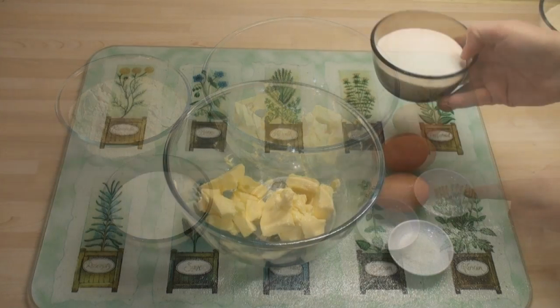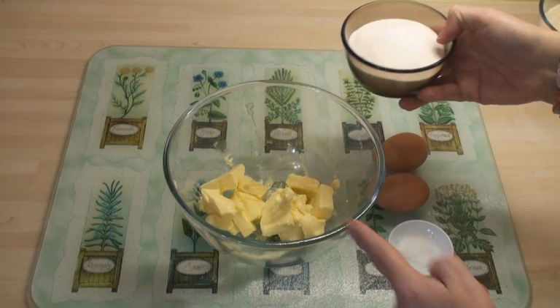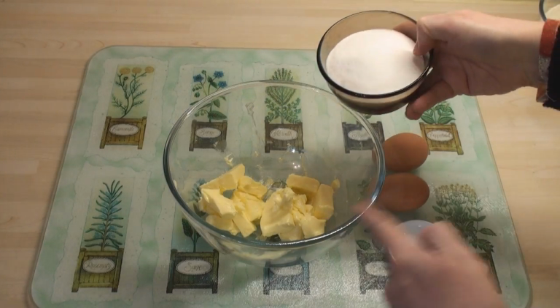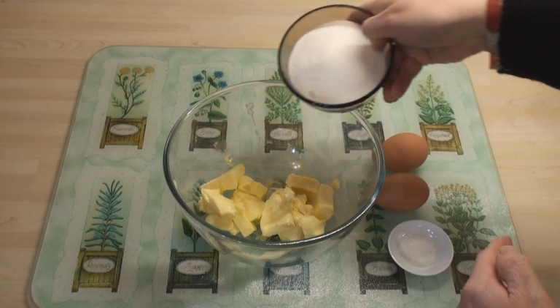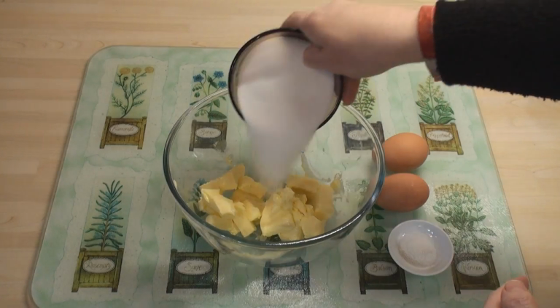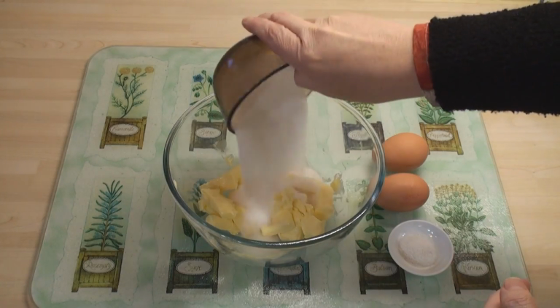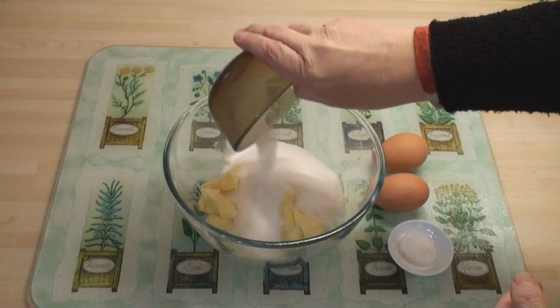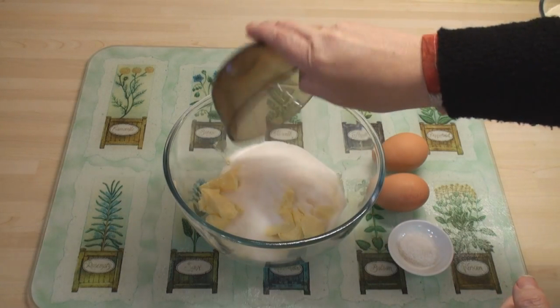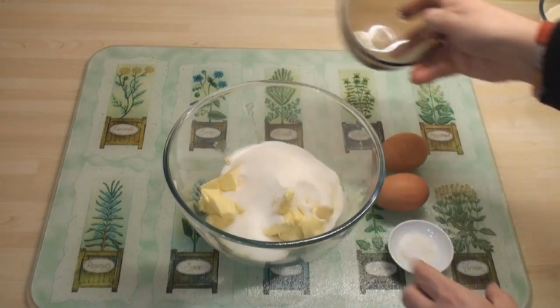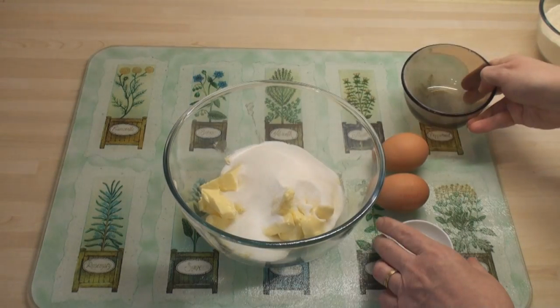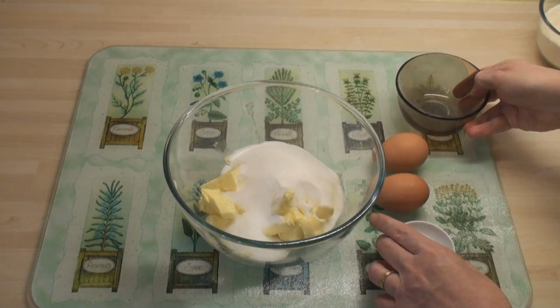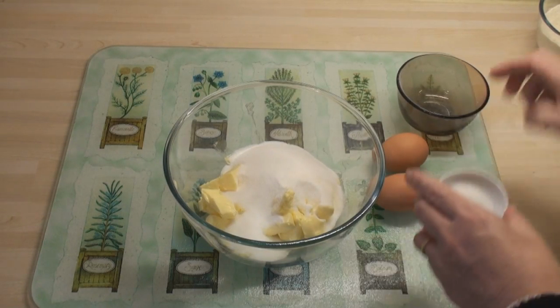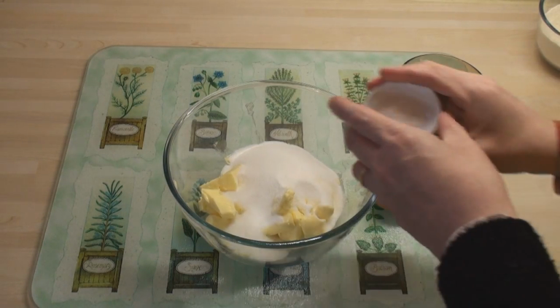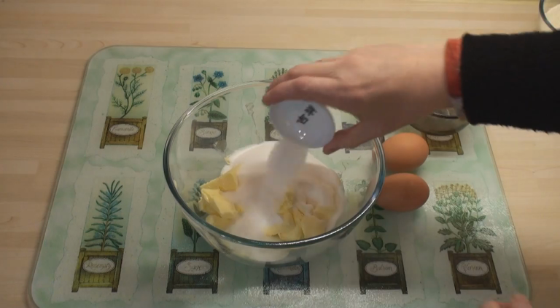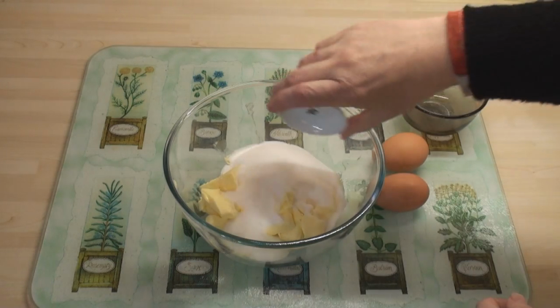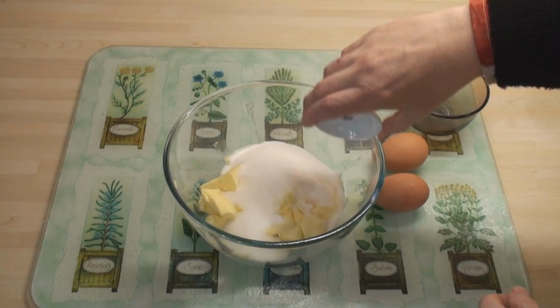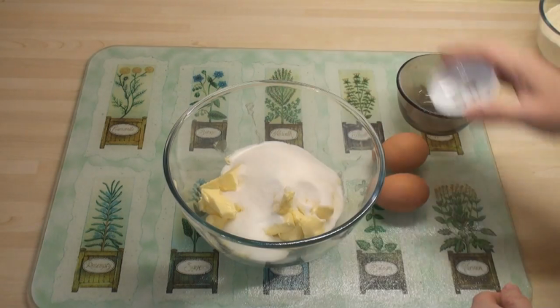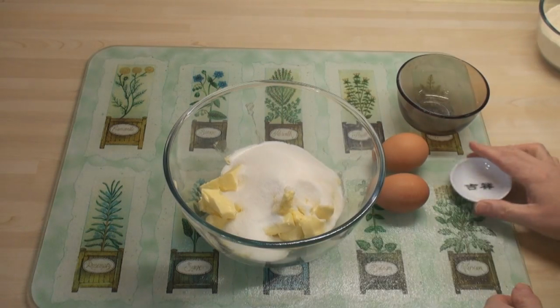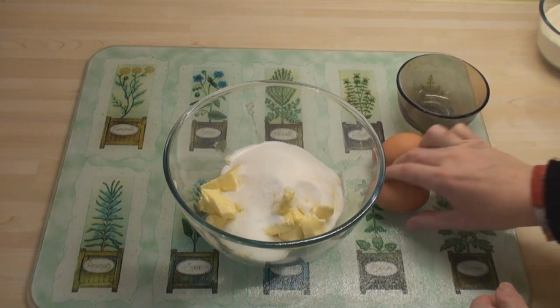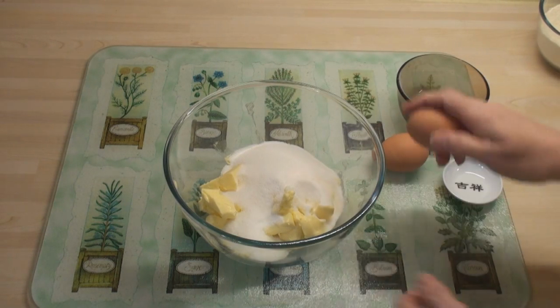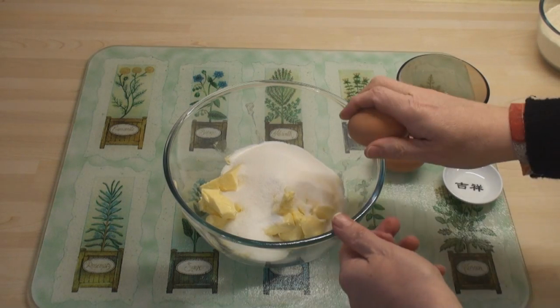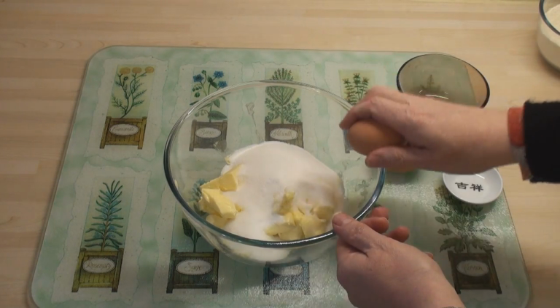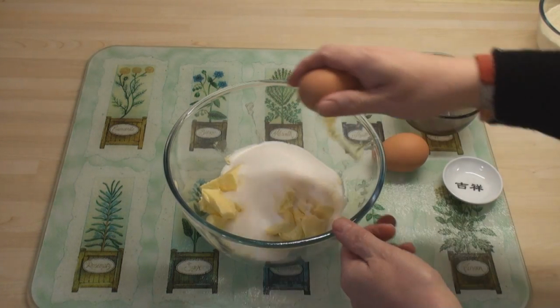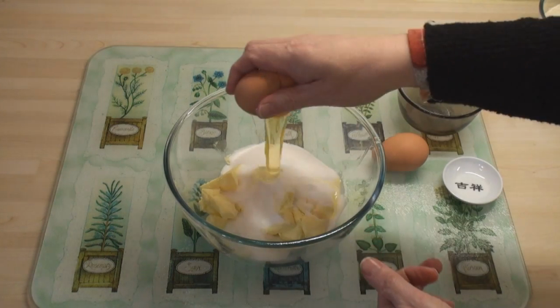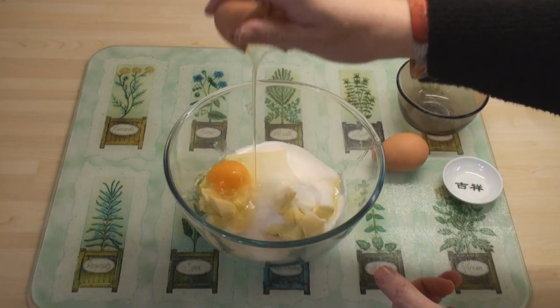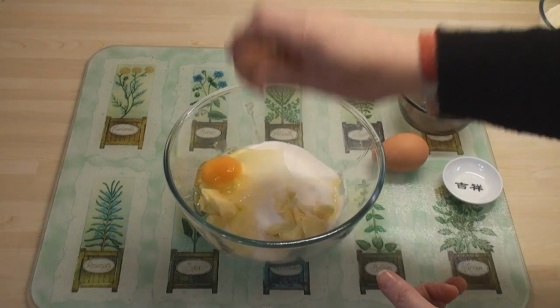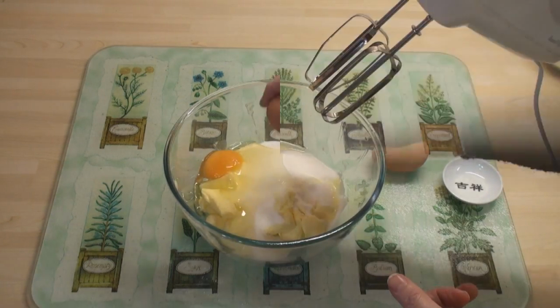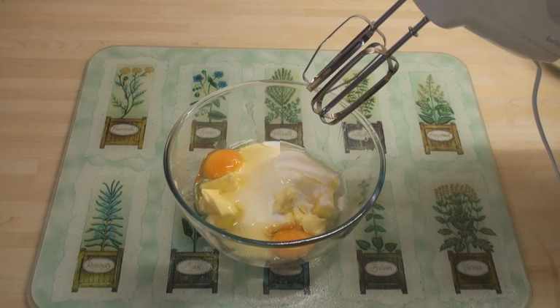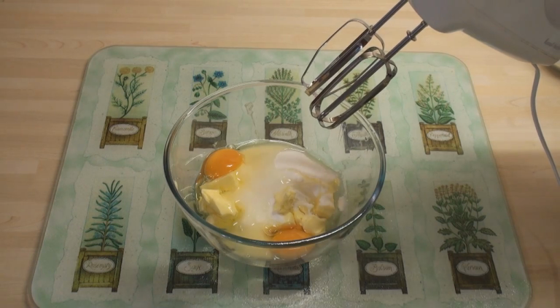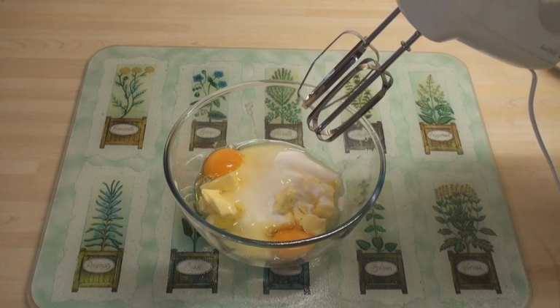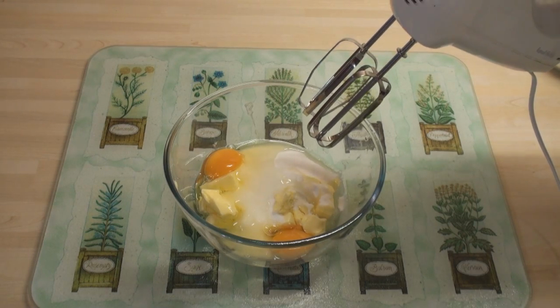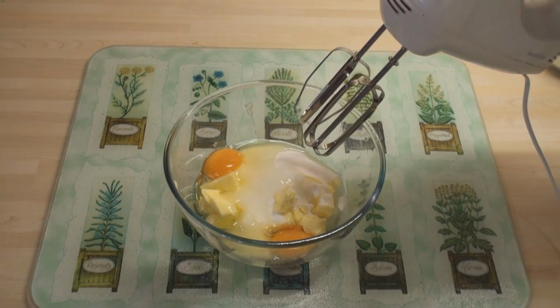I'll start by adding the sugar in with the butter, add in the salt and also the 2 eggs. And I'll whisk these together.